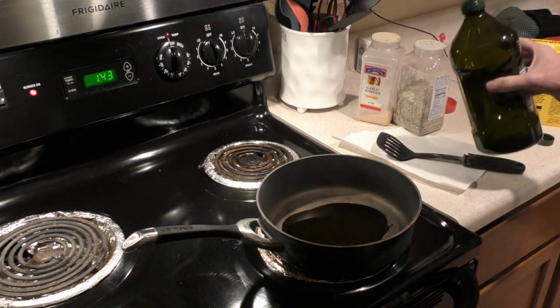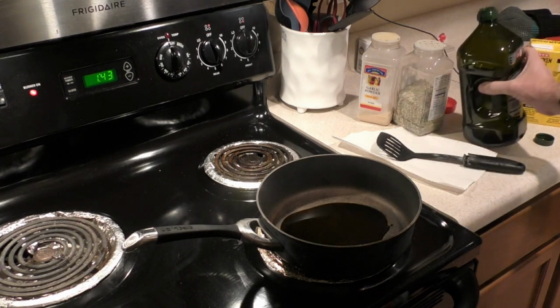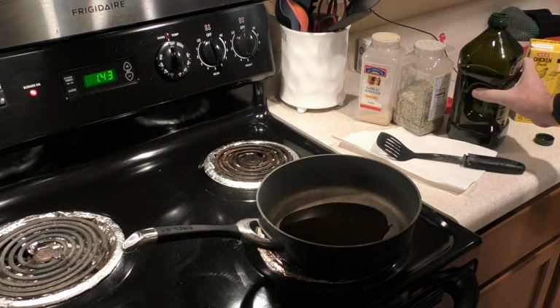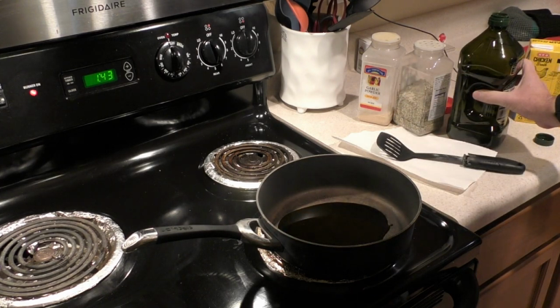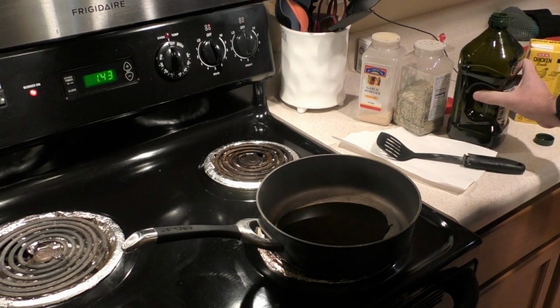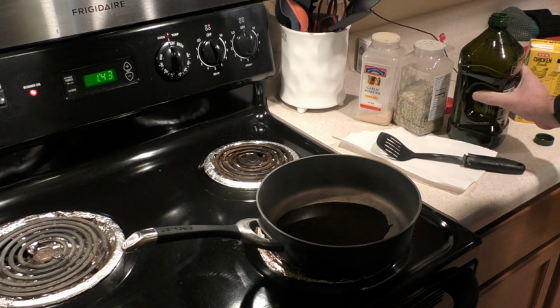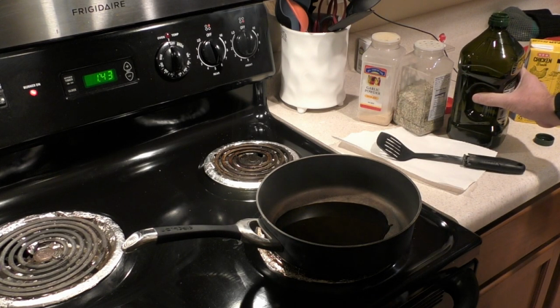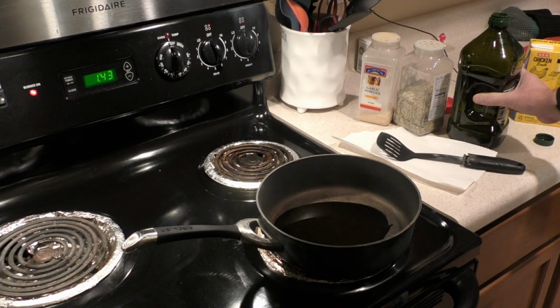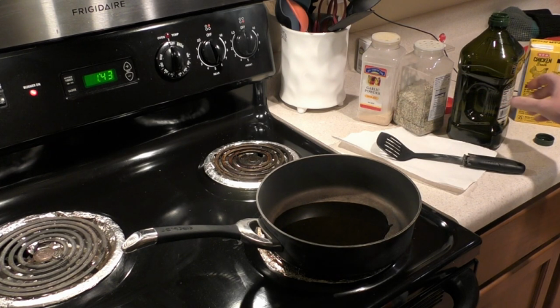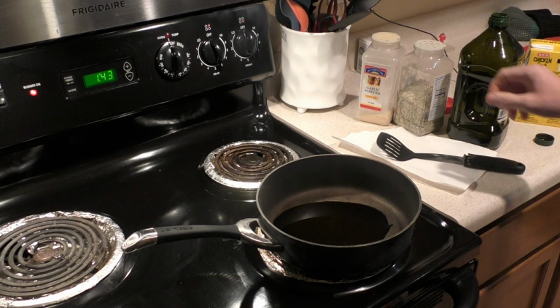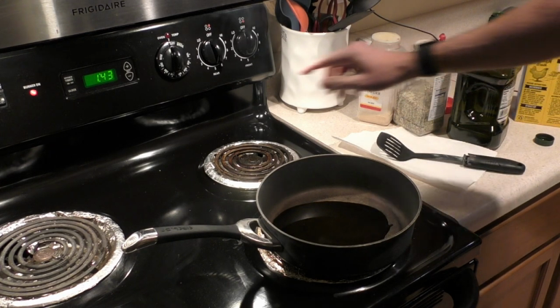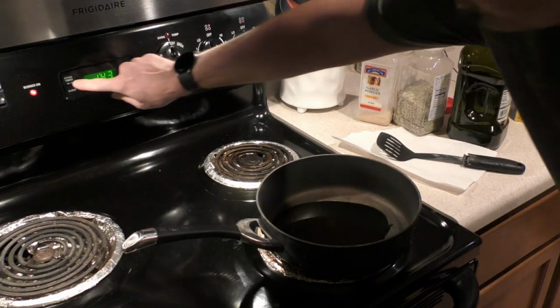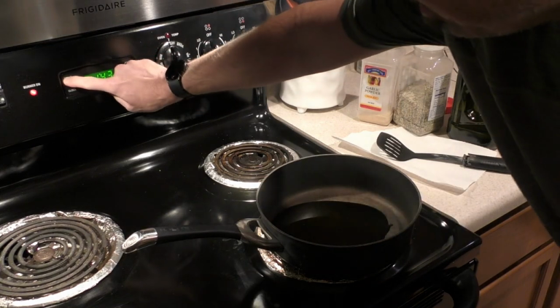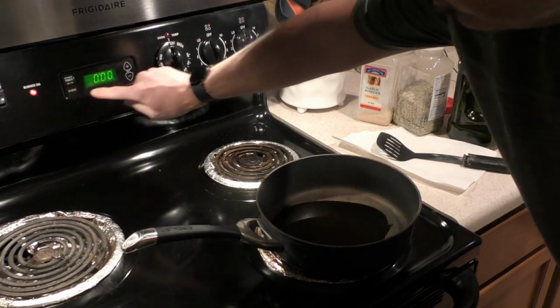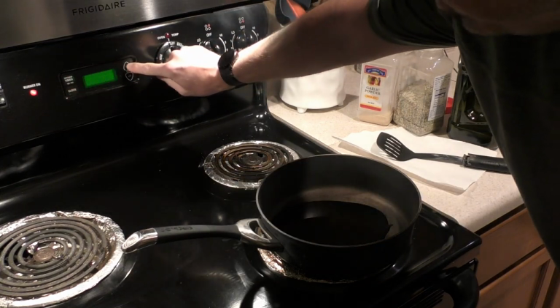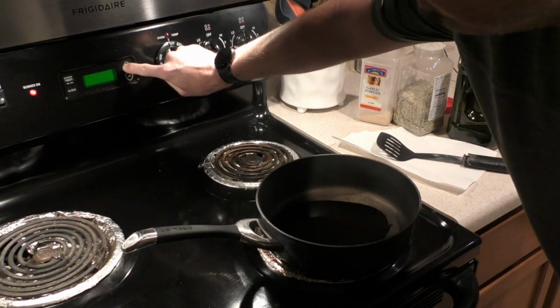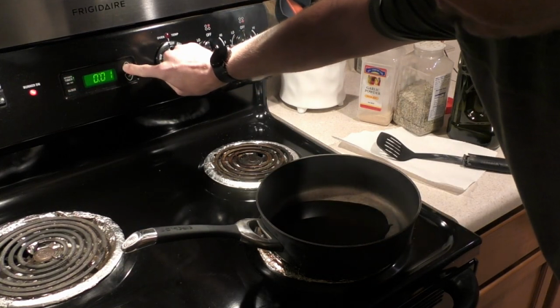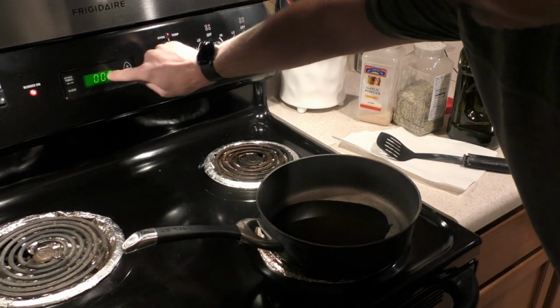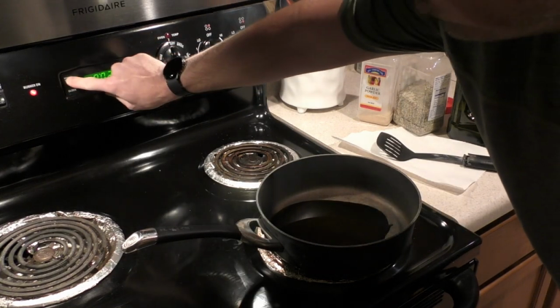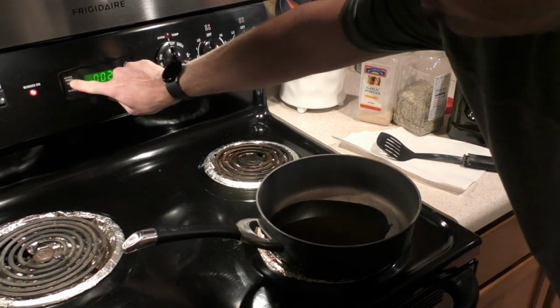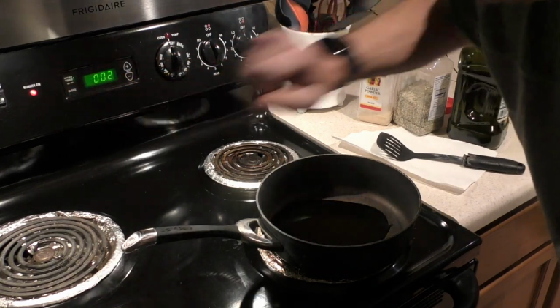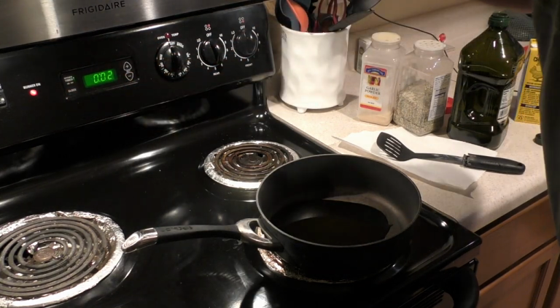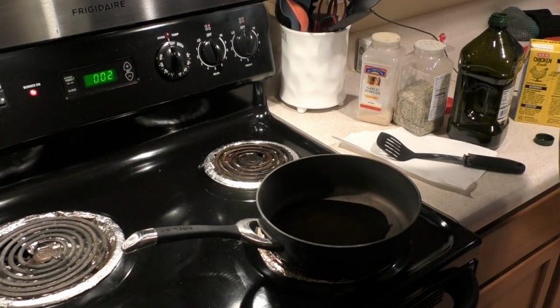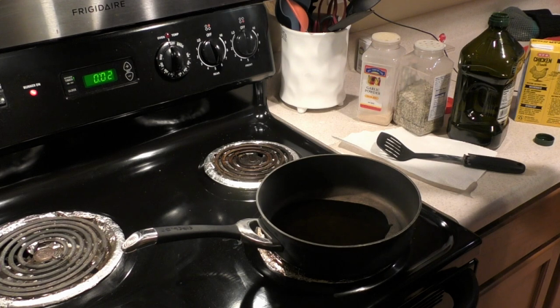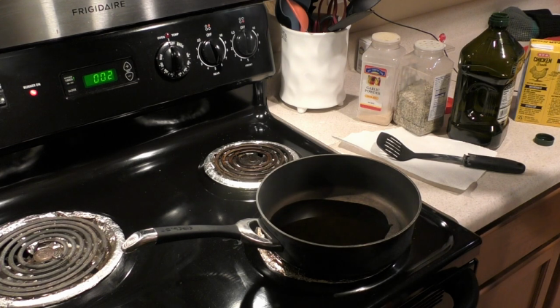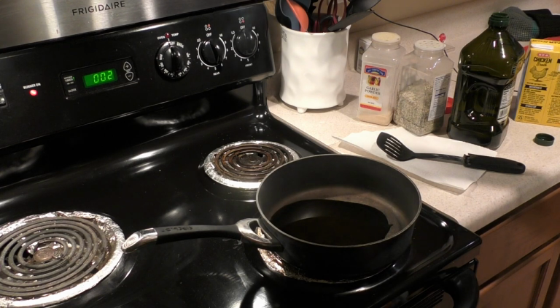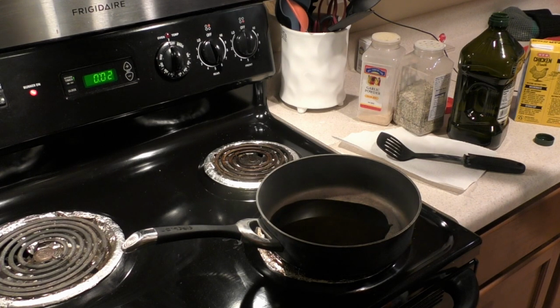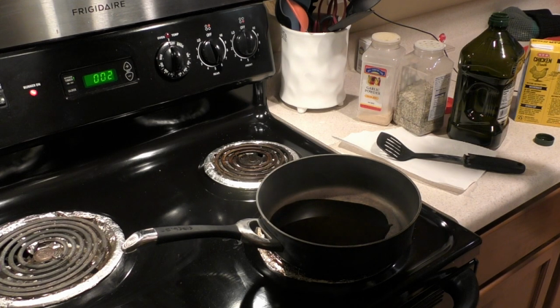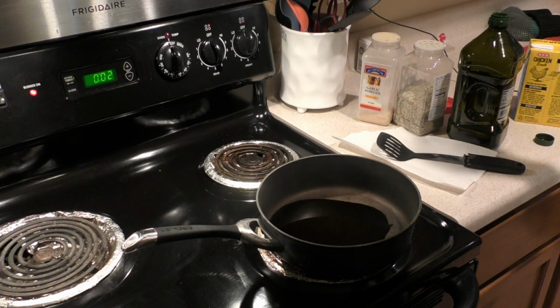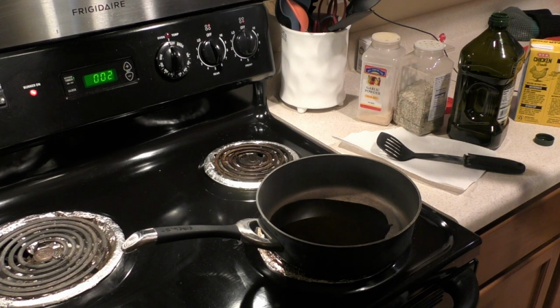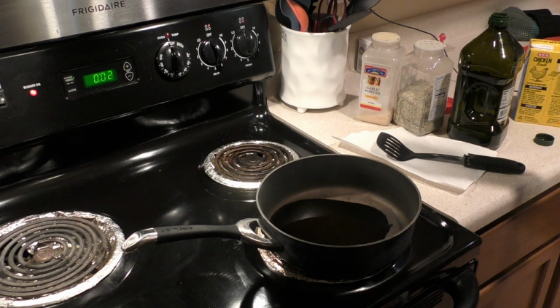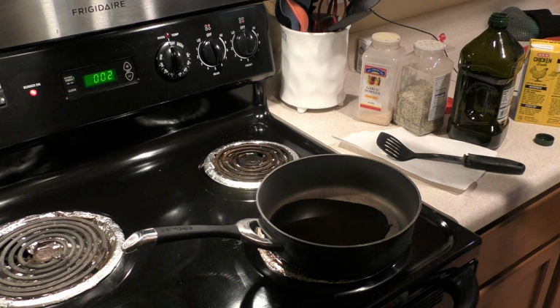When it's hot it's going to coat the pan. Heat it at this temperature for two minutes, and while I'm doing that I'll get everything ready. So just let it heat for two minutes.